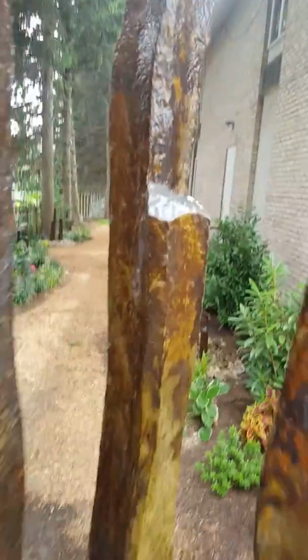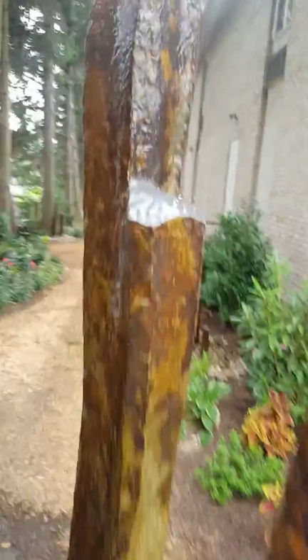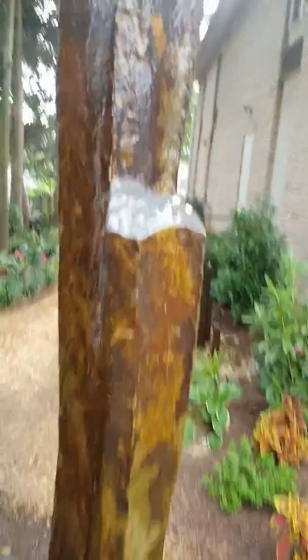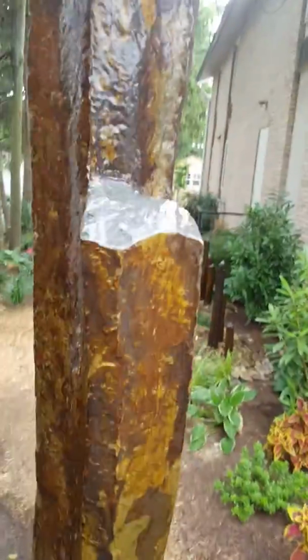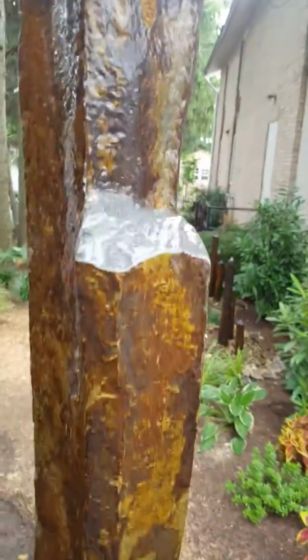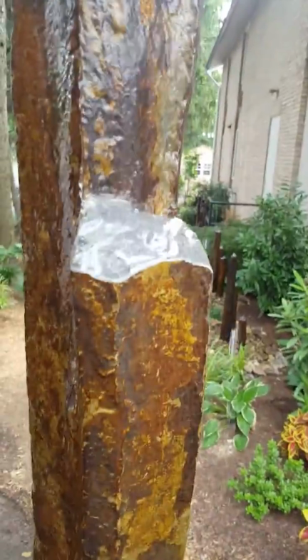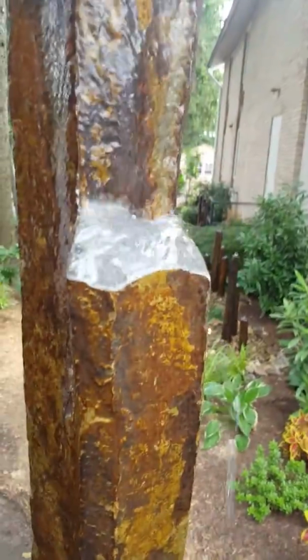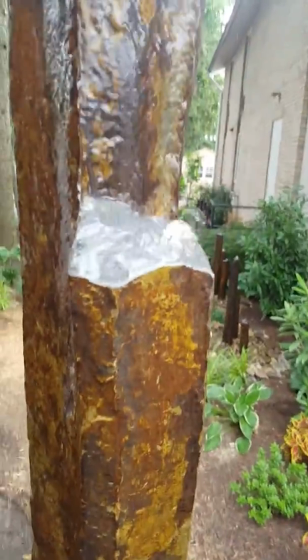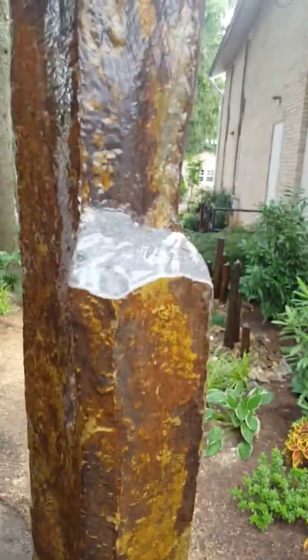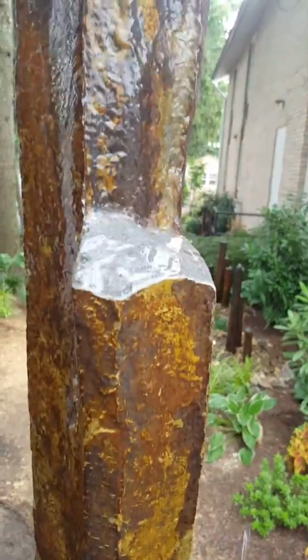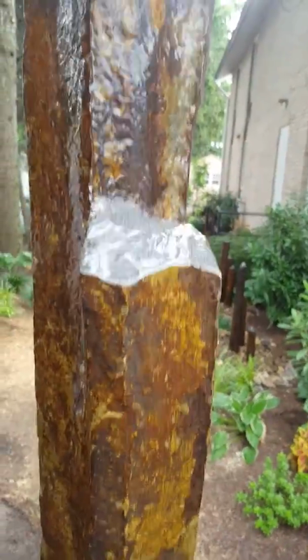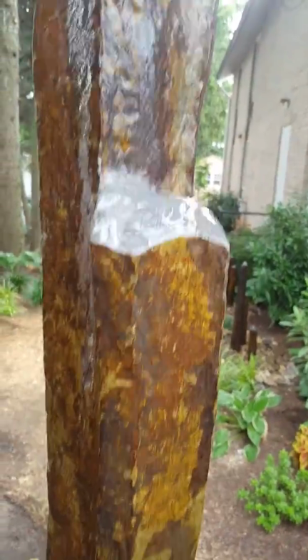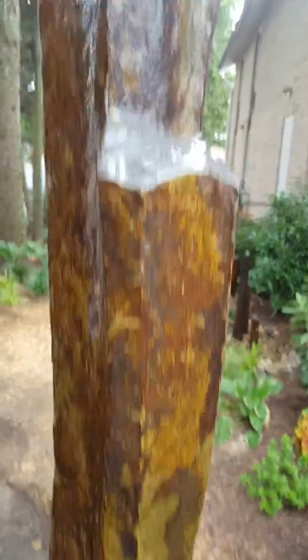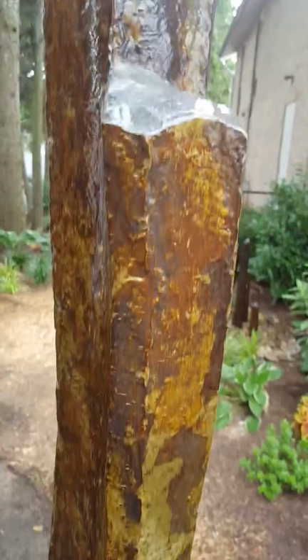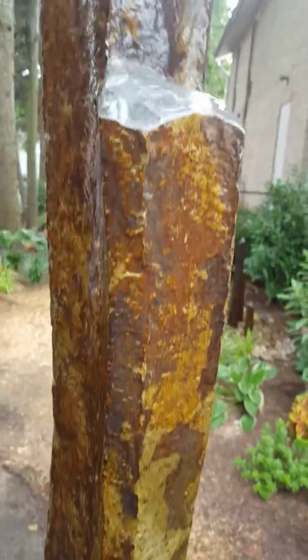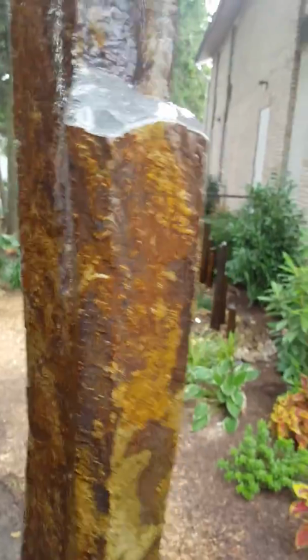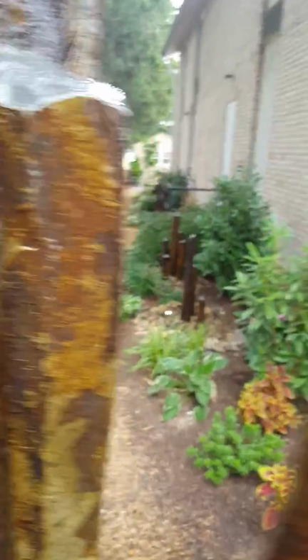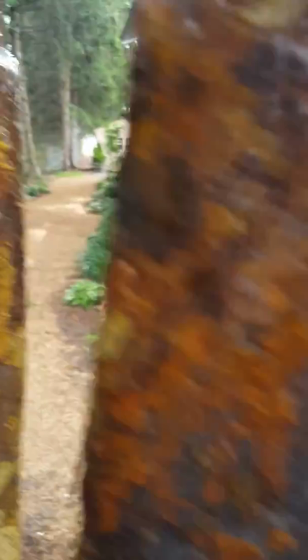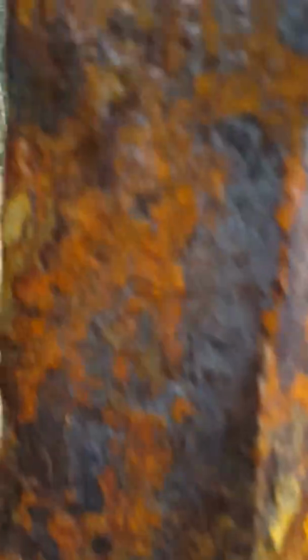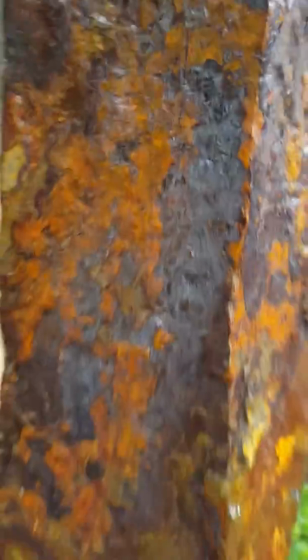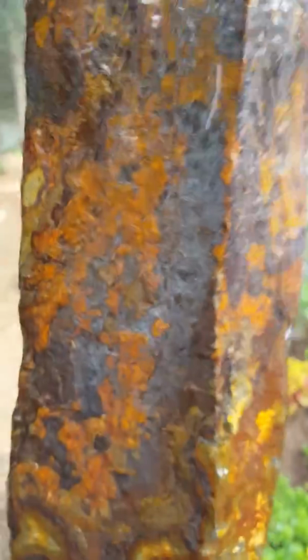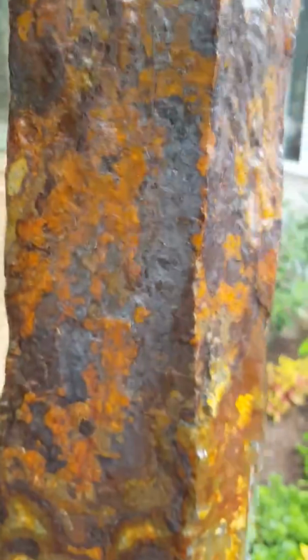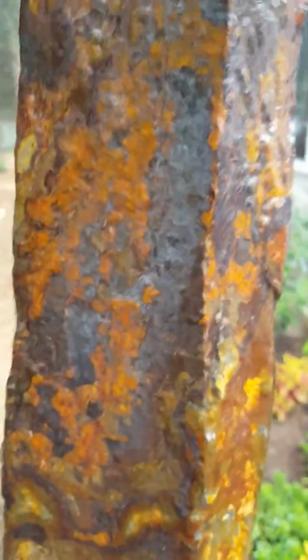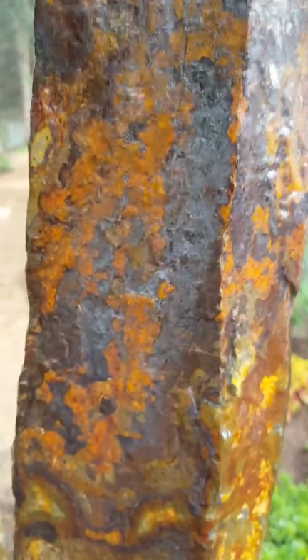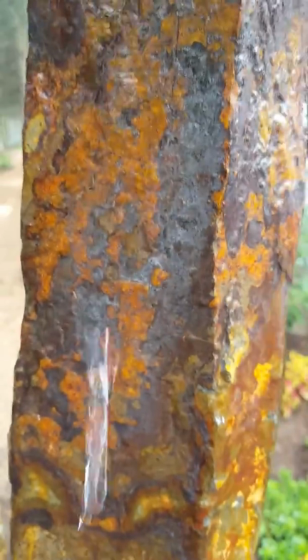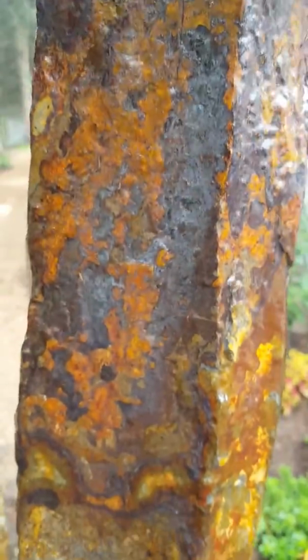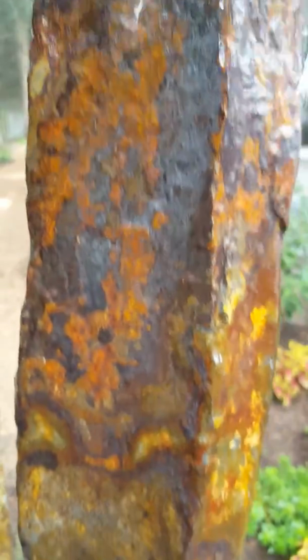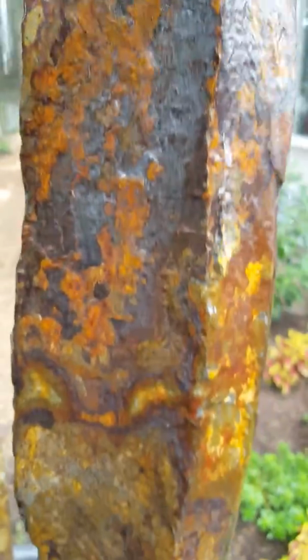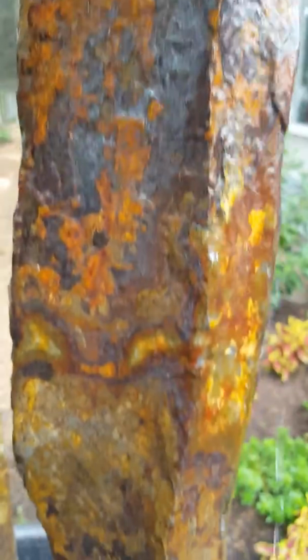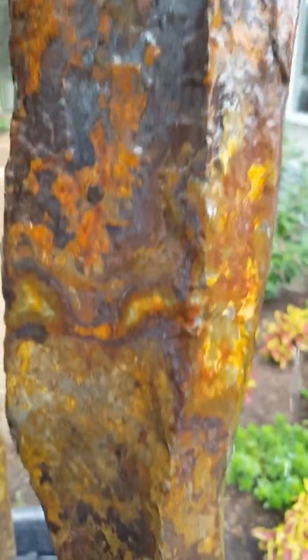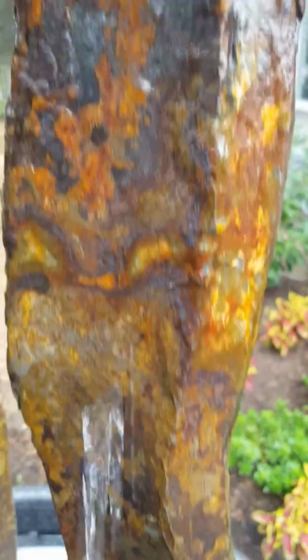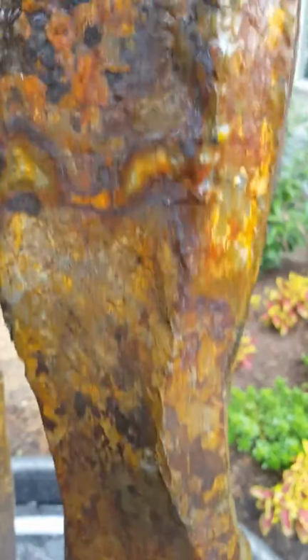This guy had a little bit of cutting and polishing to make it slope downward everywhere. Look at the colors in this. Isn't that spectacular?